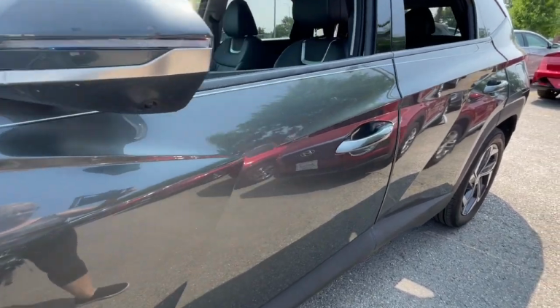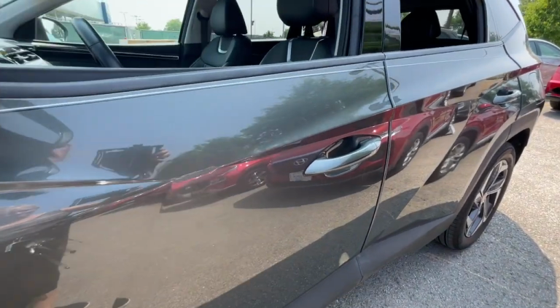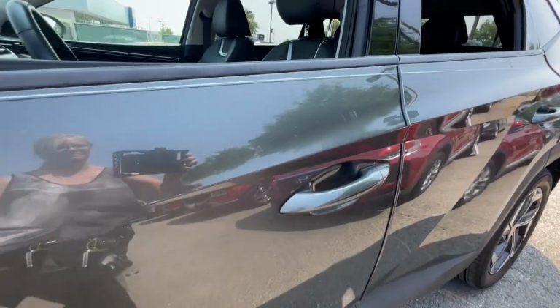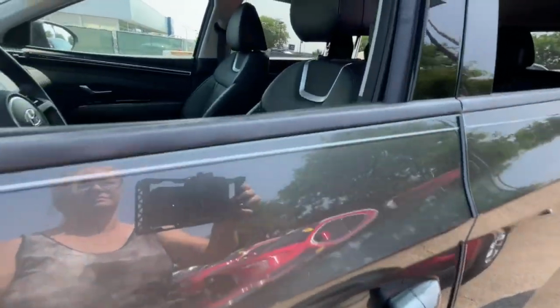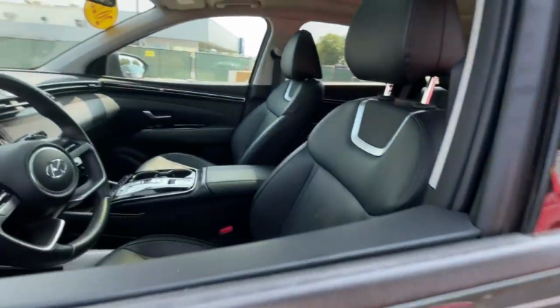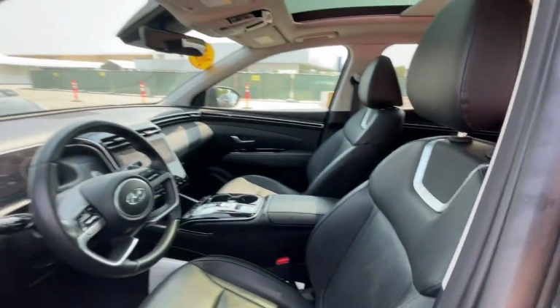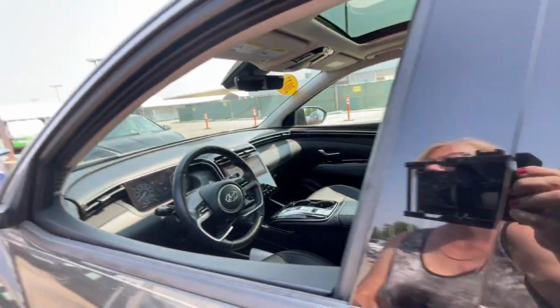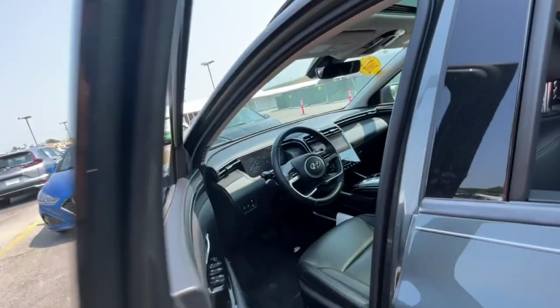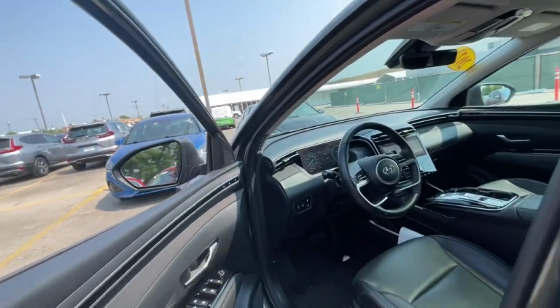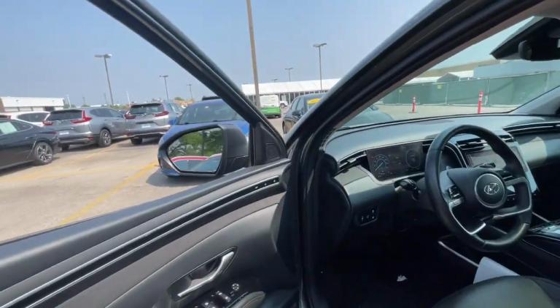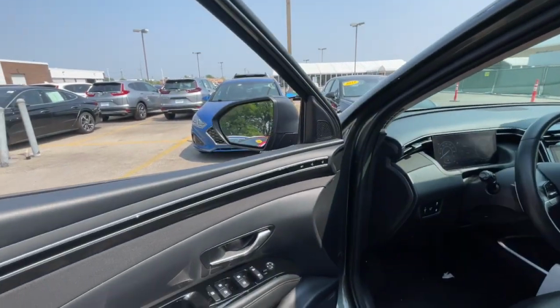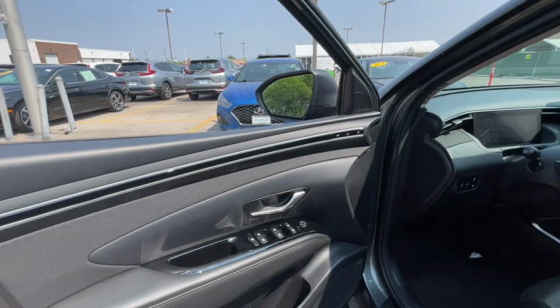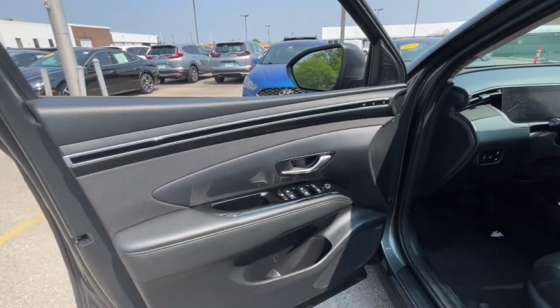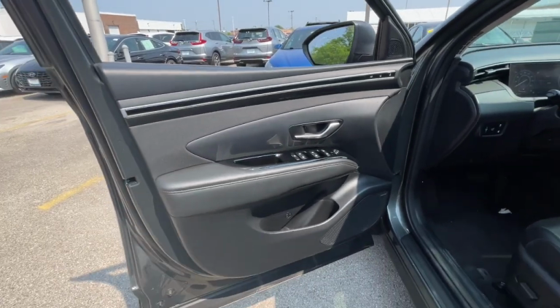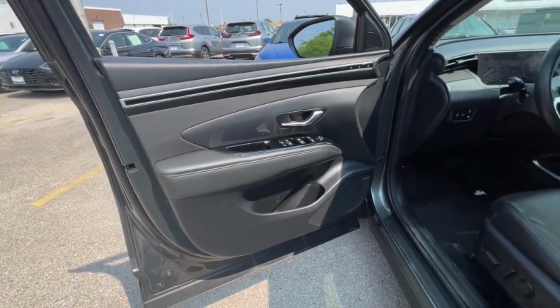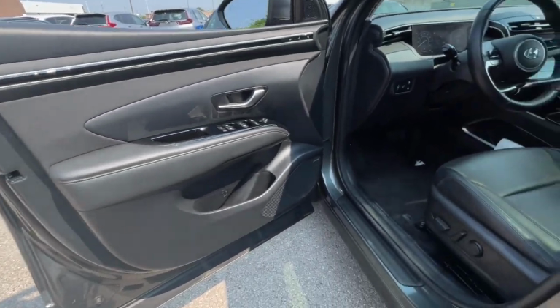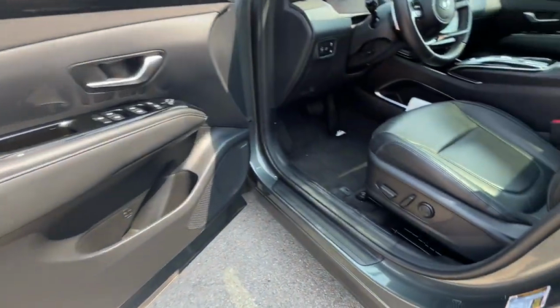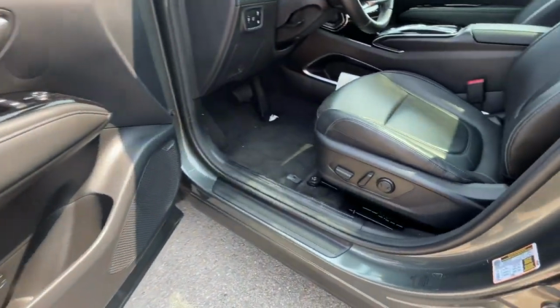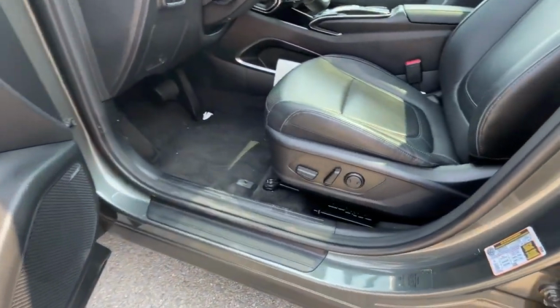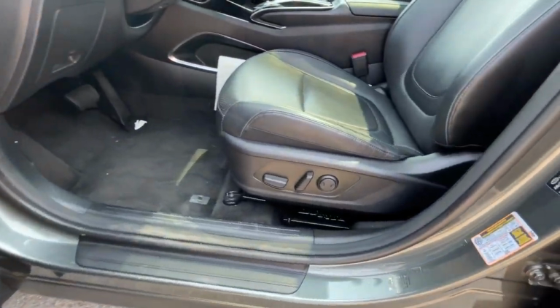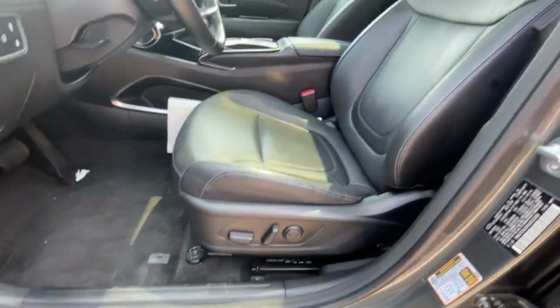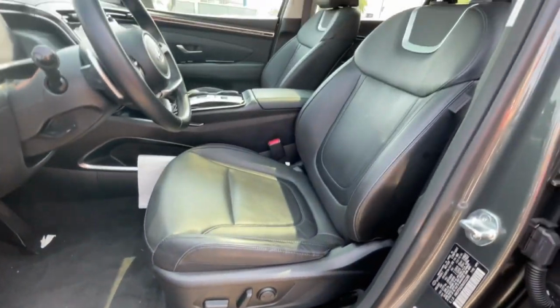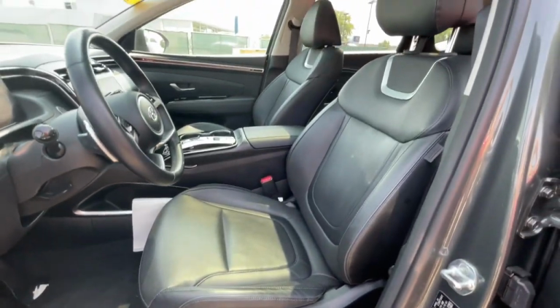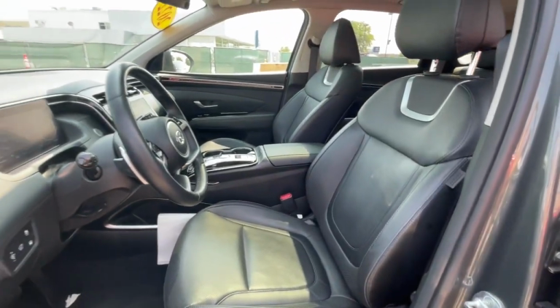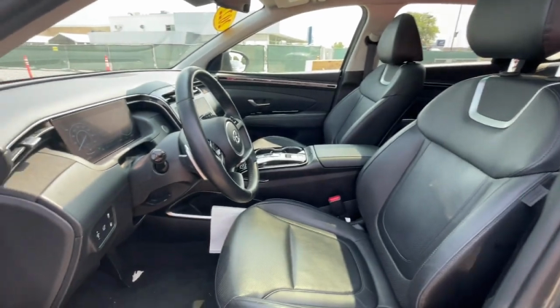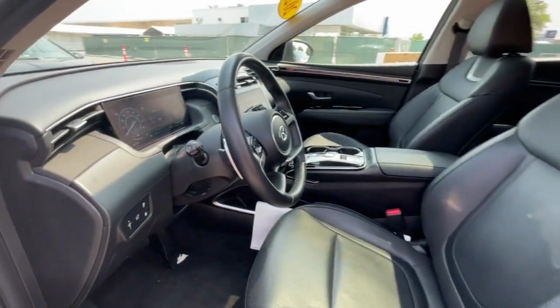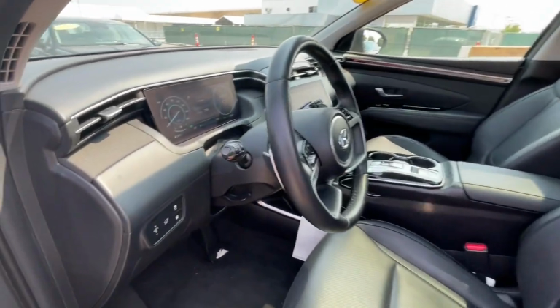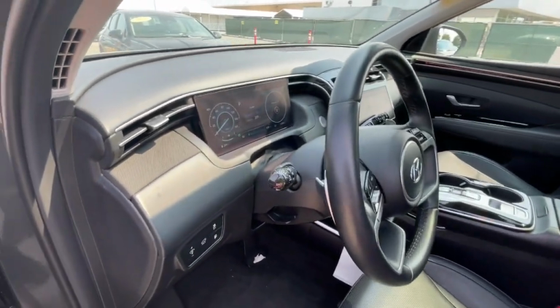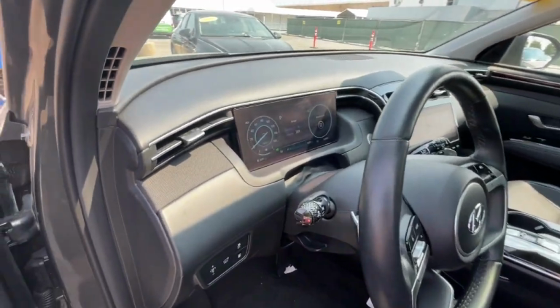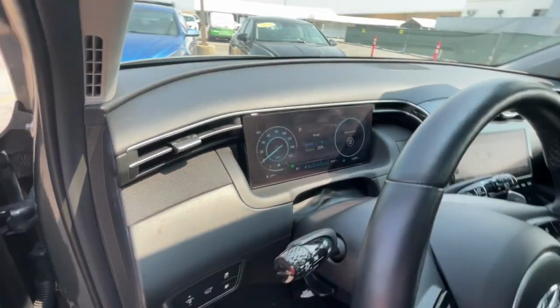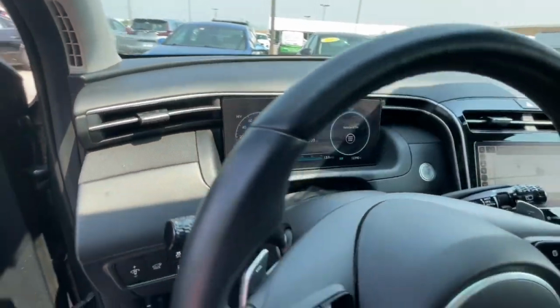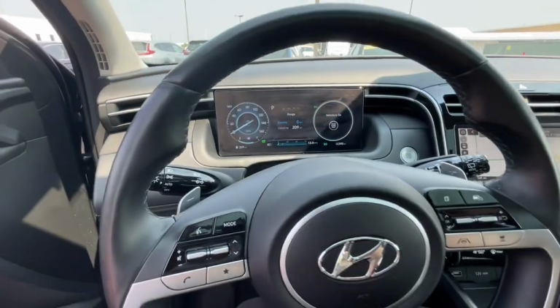The following are some of this vehicle's highlighted options: heated steering wheel, heated and/or cooled front seats, Apple CarPlay and/or Android Auto, navigation system, and keyless entry.